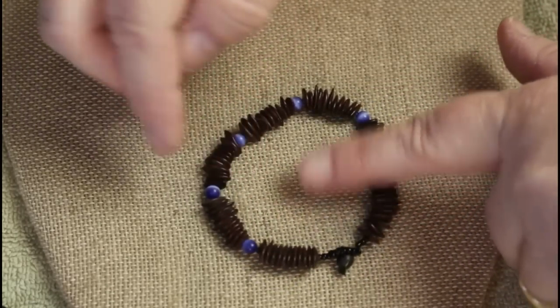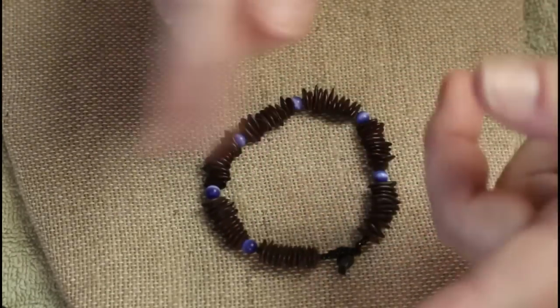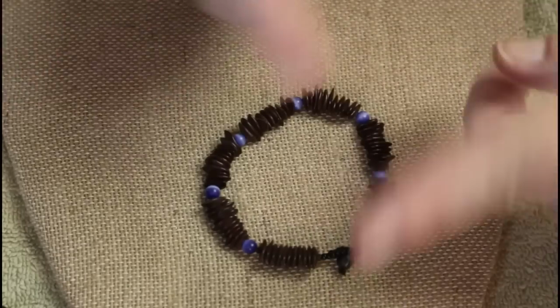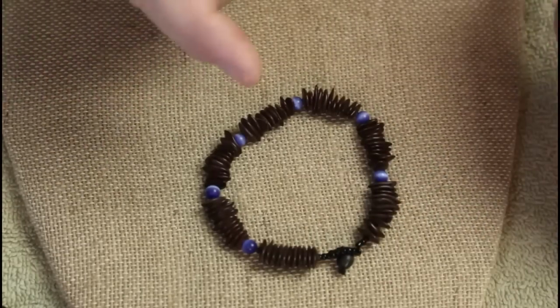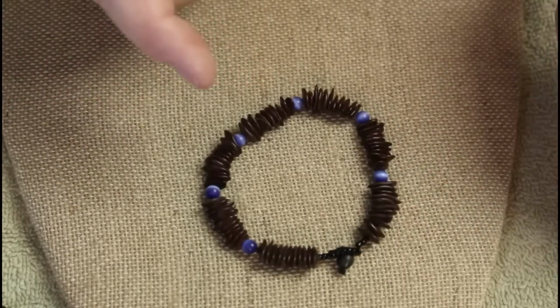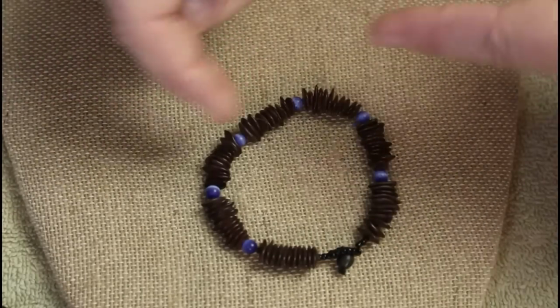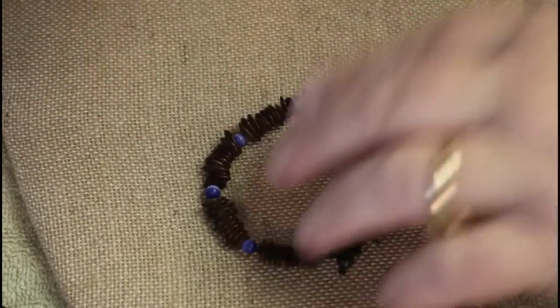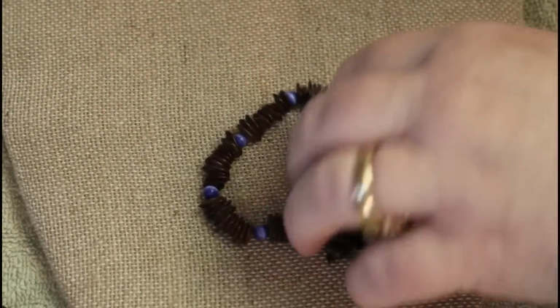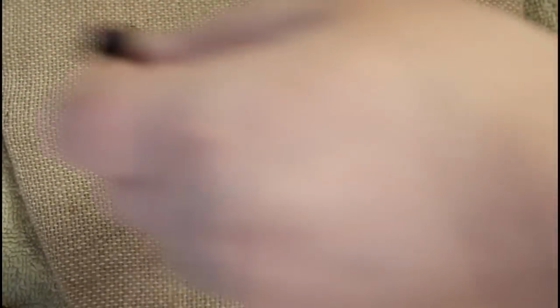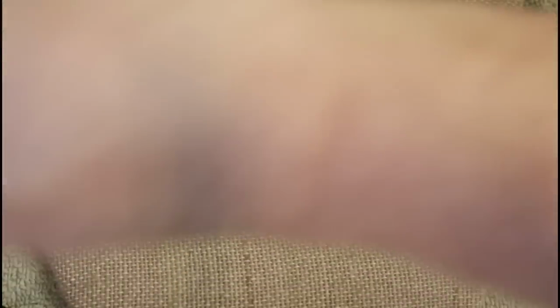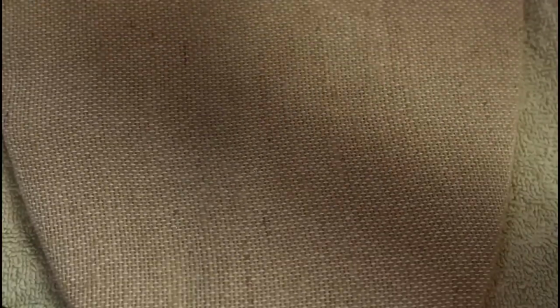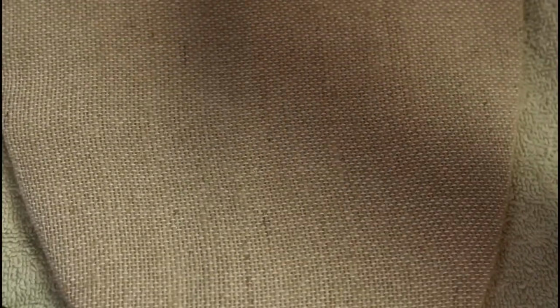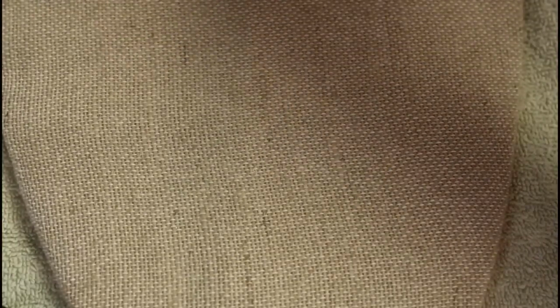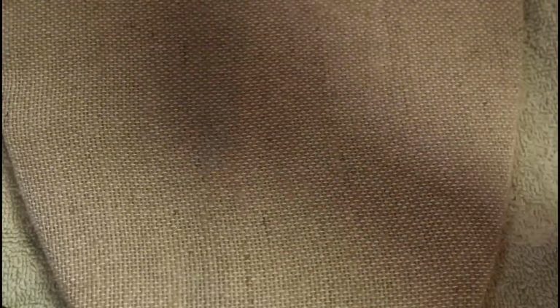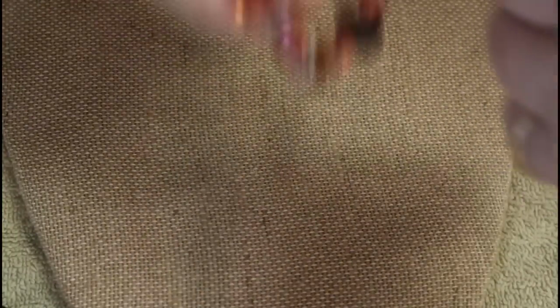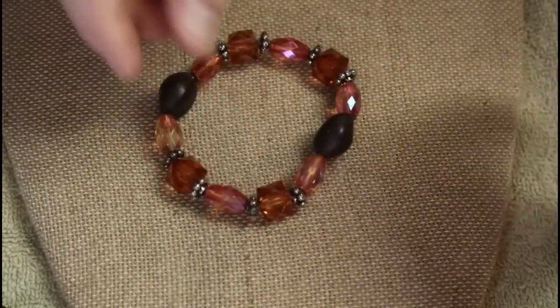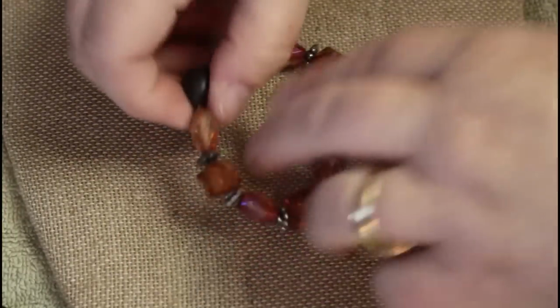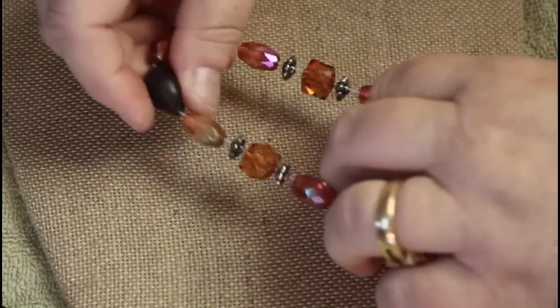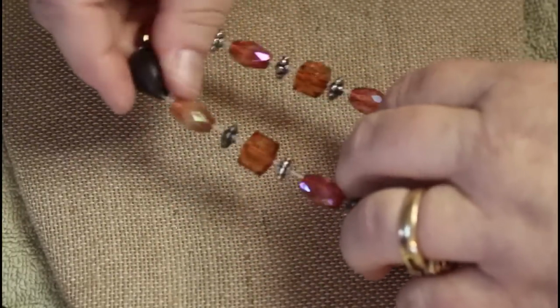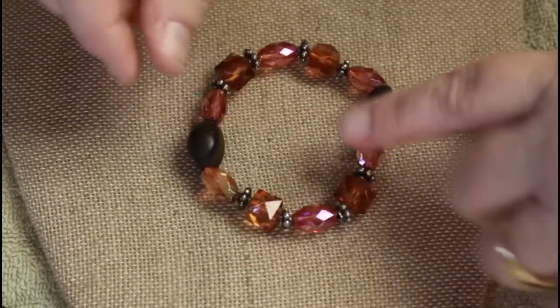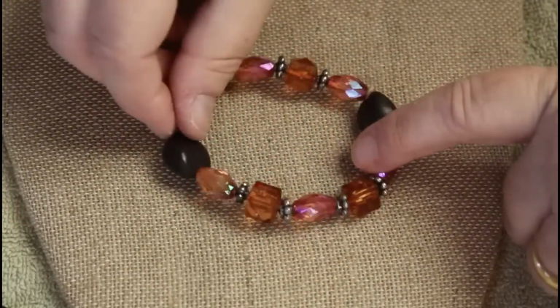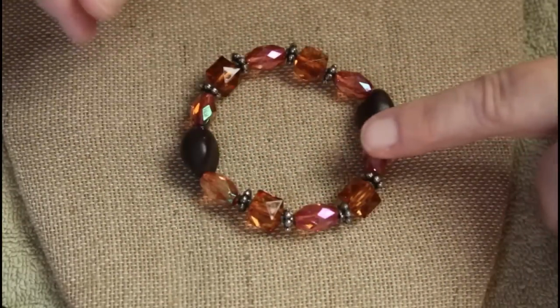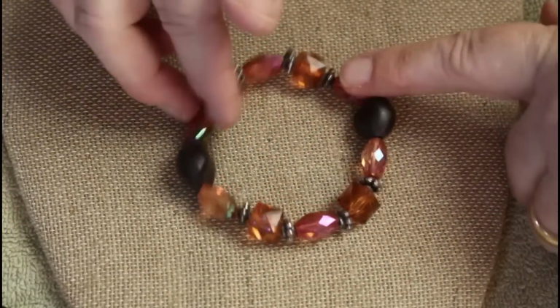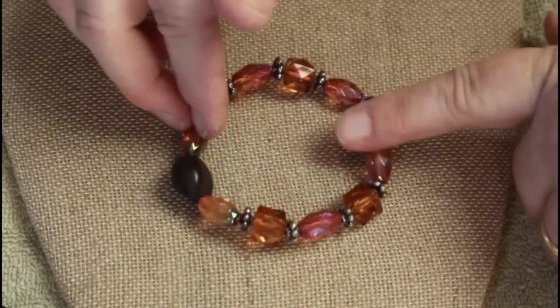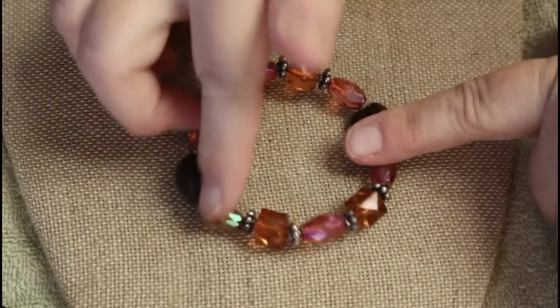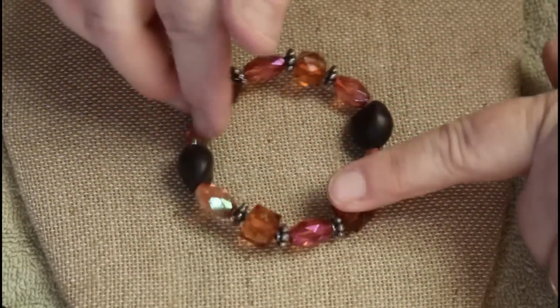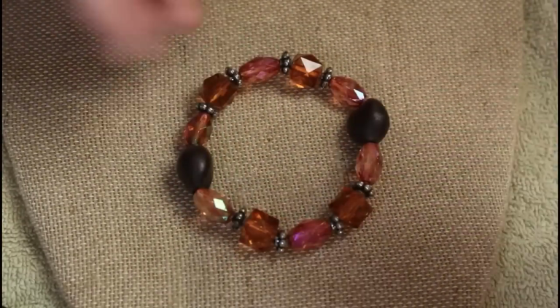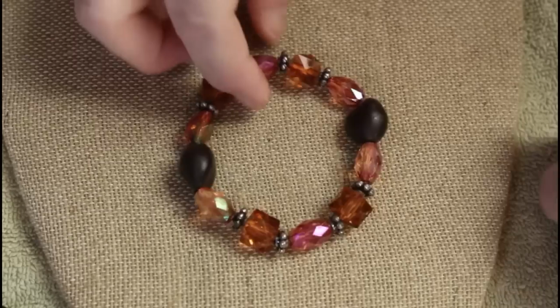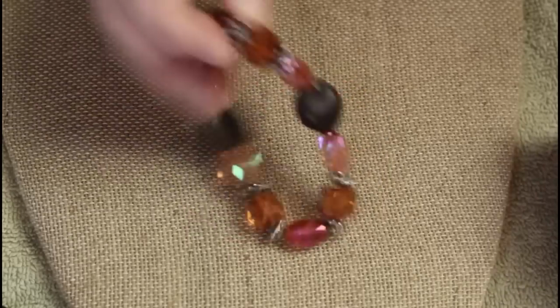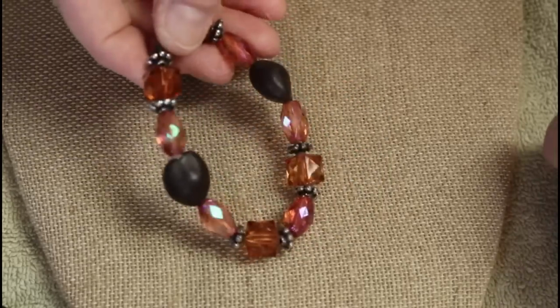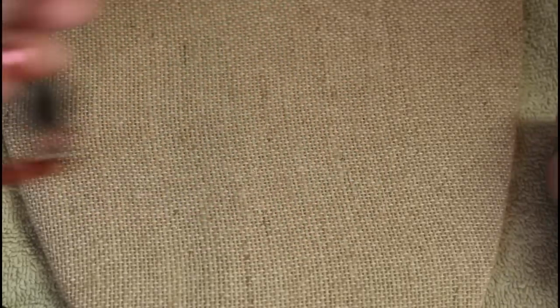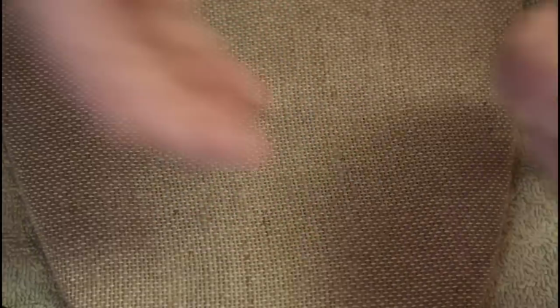The blue beads have almost a tiger's eye effect. Did I tell you we had a ton of bracelets or what? These are plastic but nicer plastic.